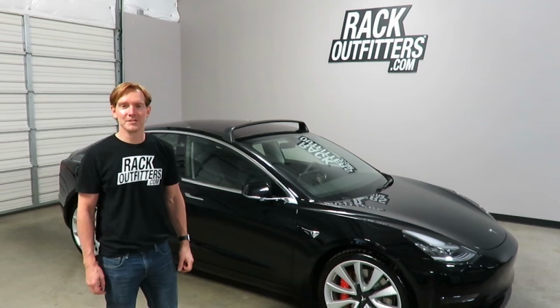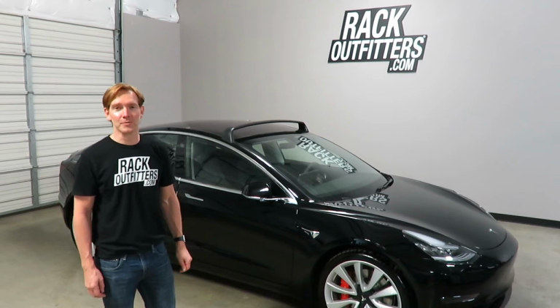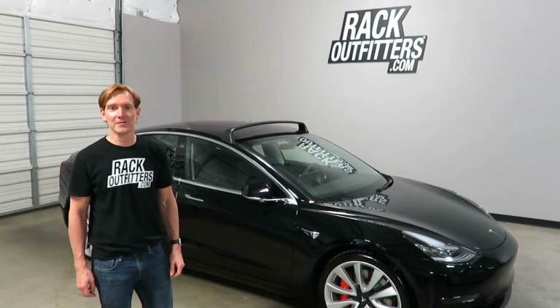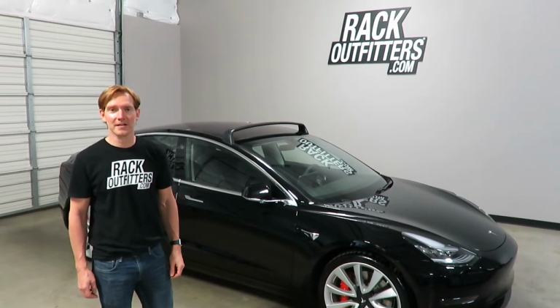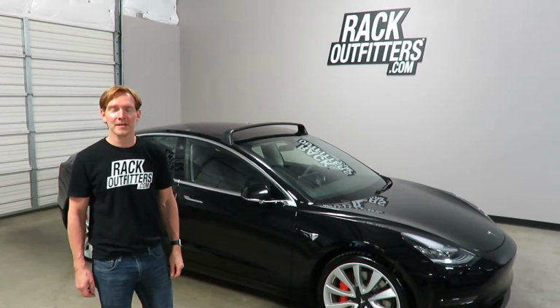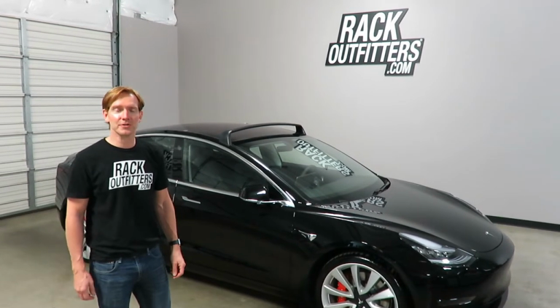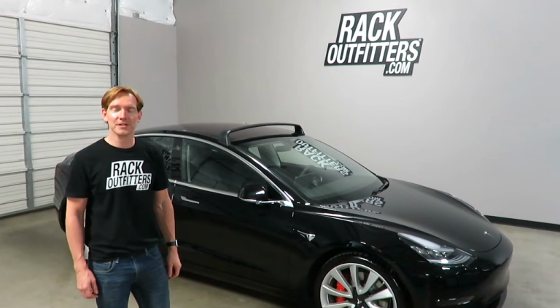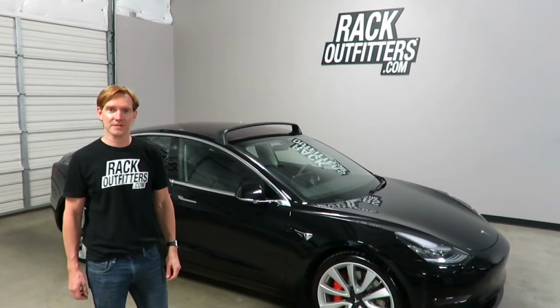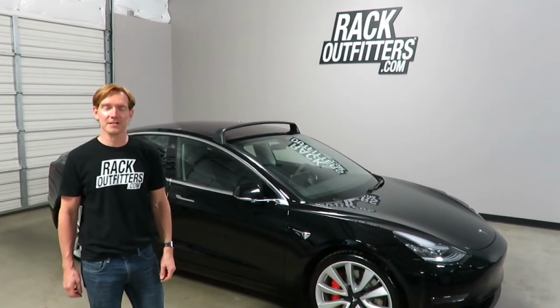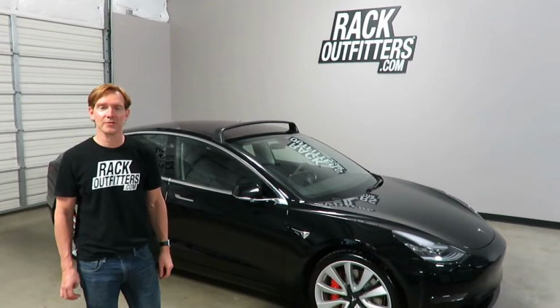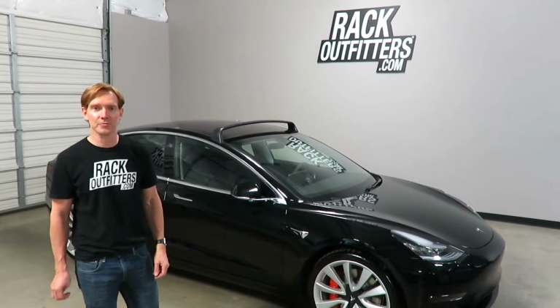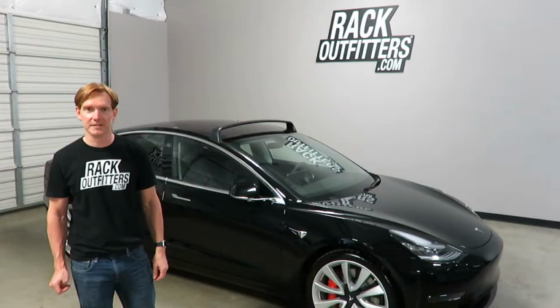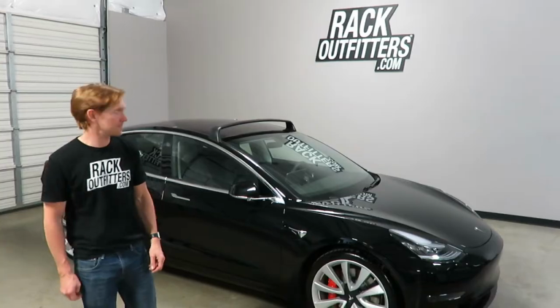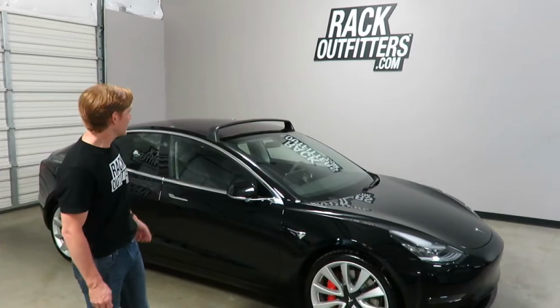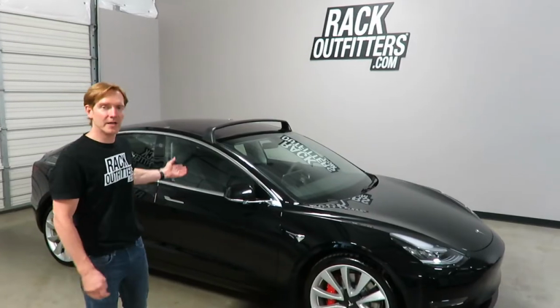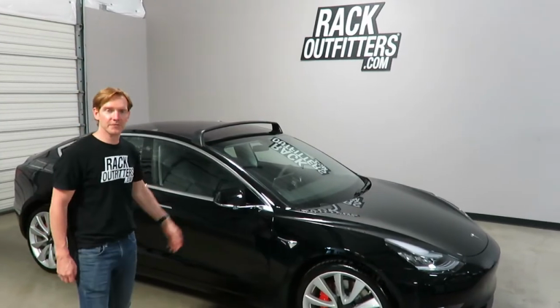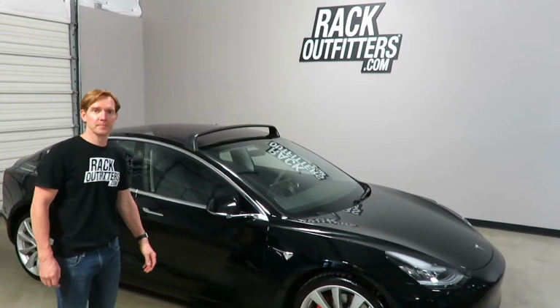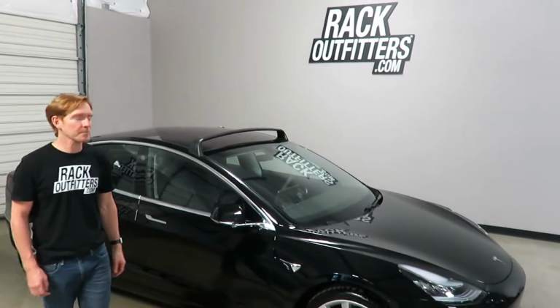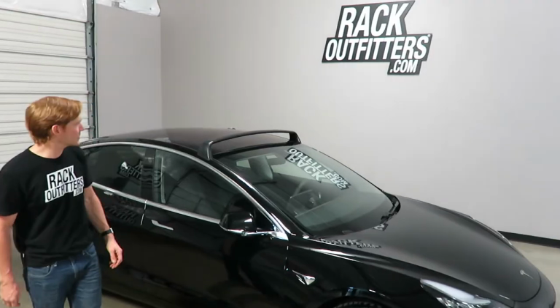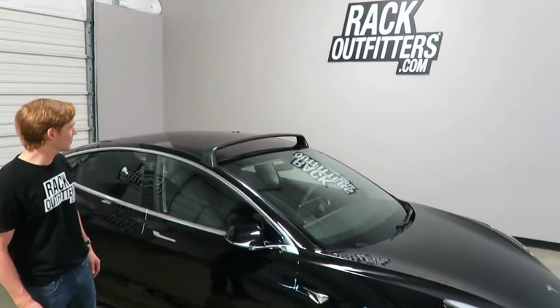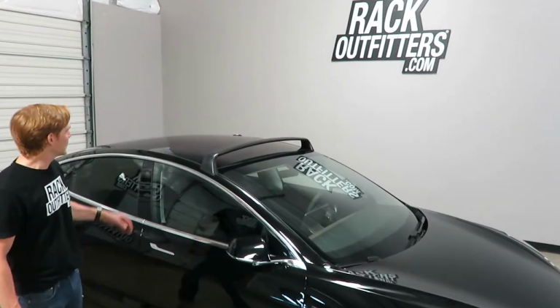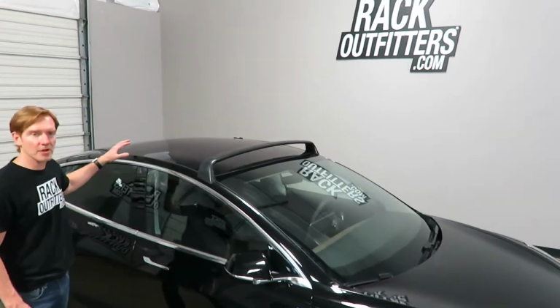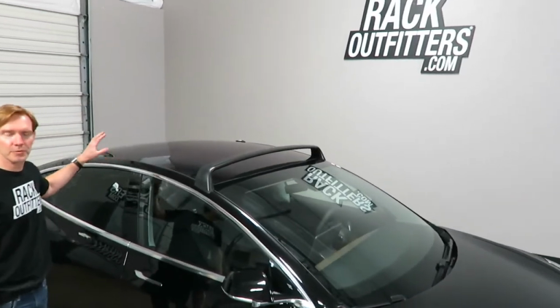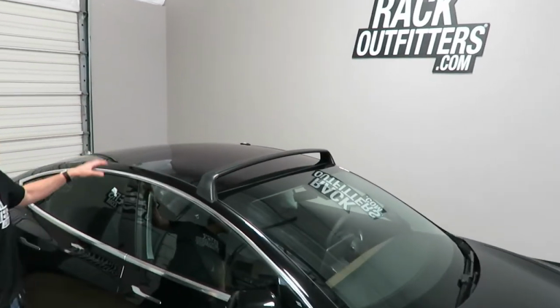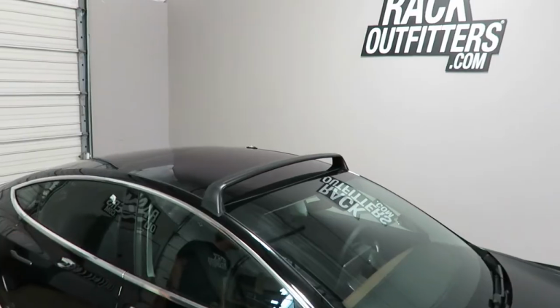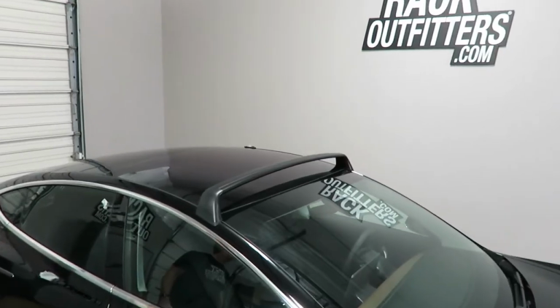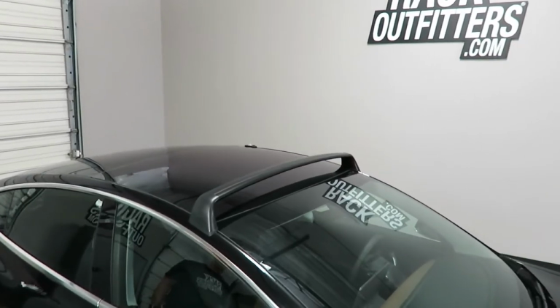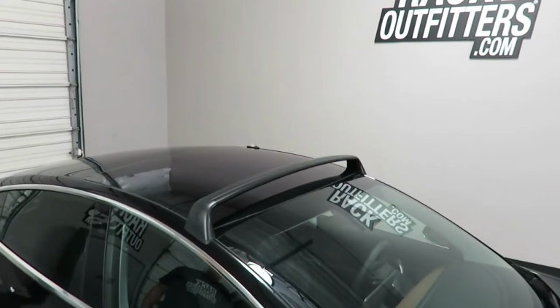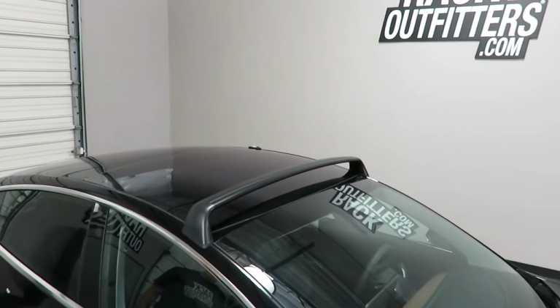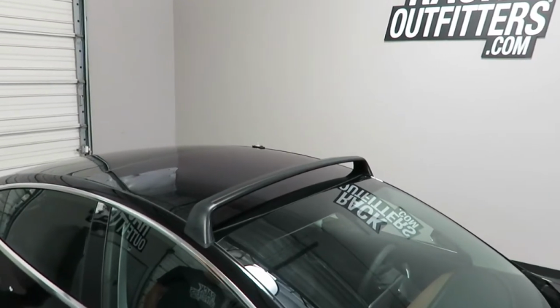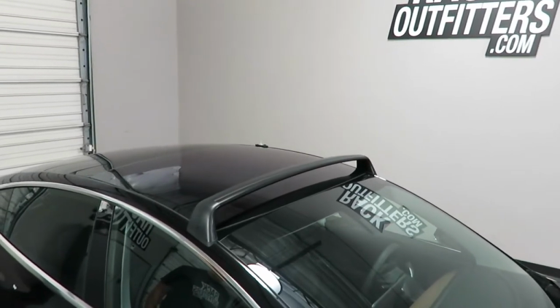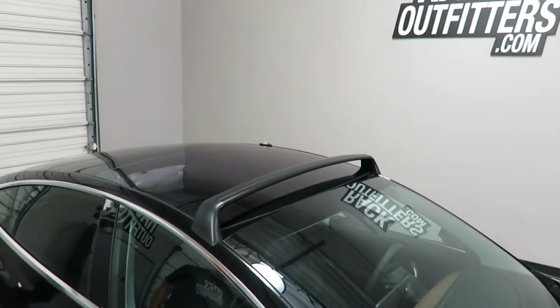Hey, it's Paul with rackoutfitters.com, here to show you the installation of the Tesla Model 3 roof rack system. Here we have the front bar pre-installed, and we'll install the rear bar to show you all the steps involved with the installation of this roof rack system.